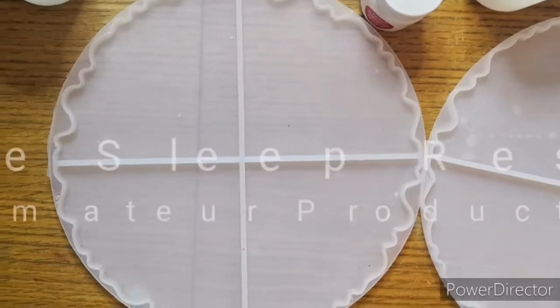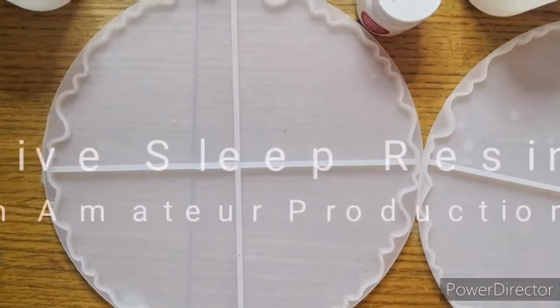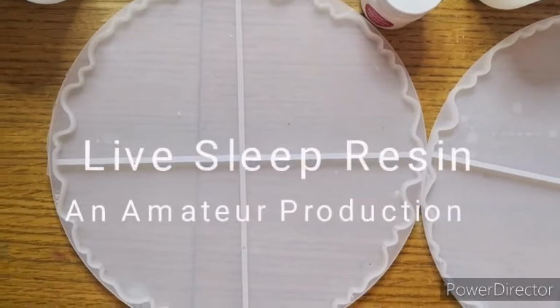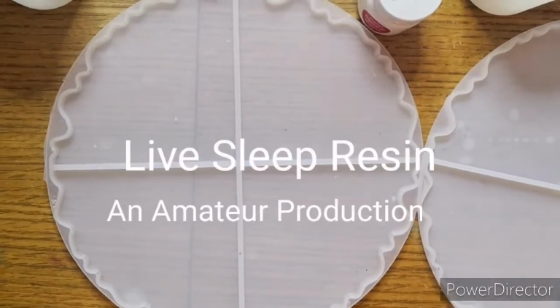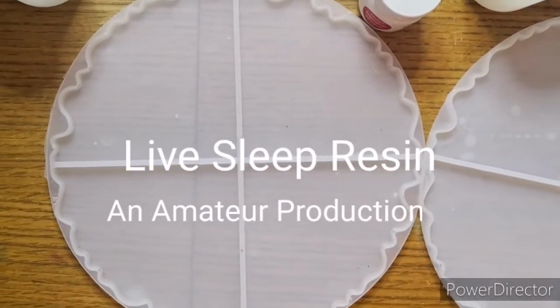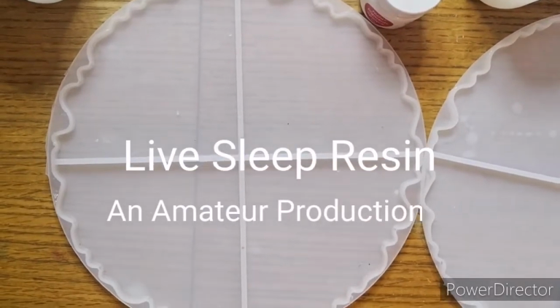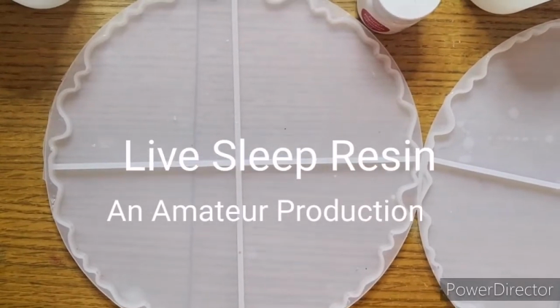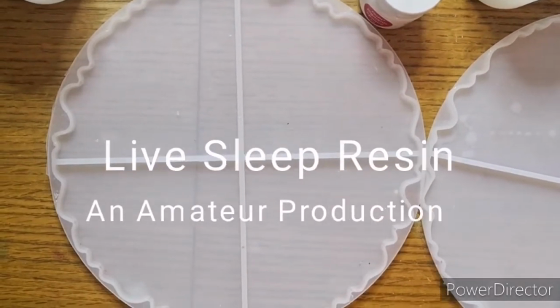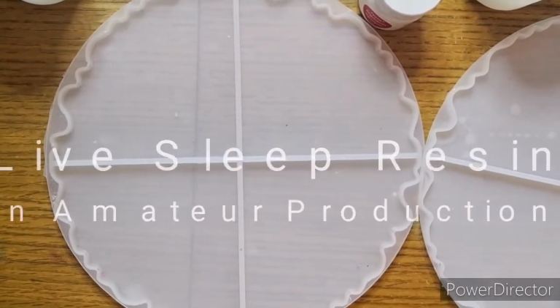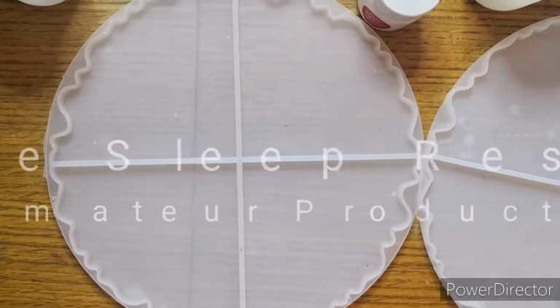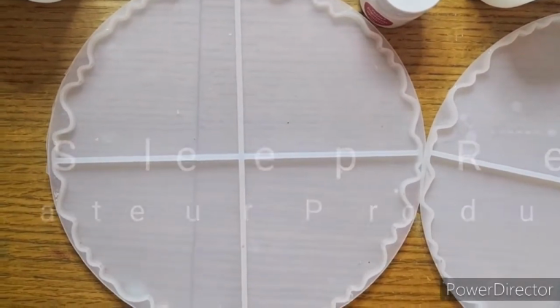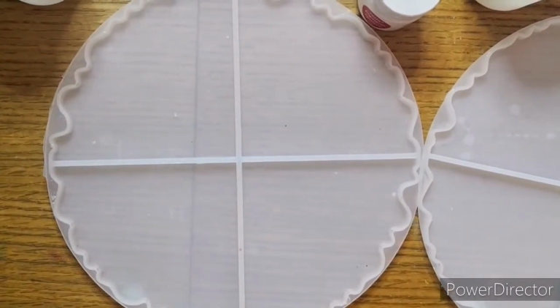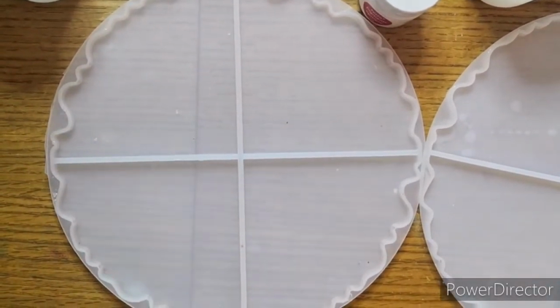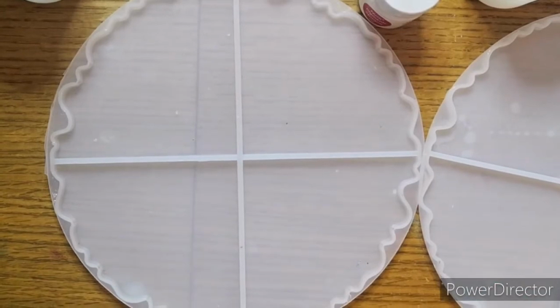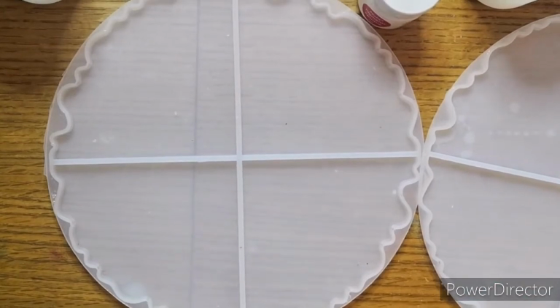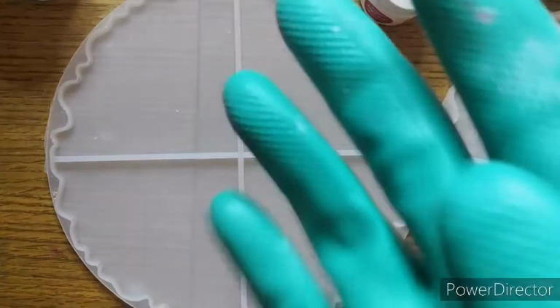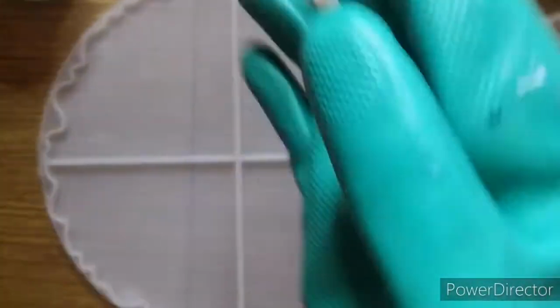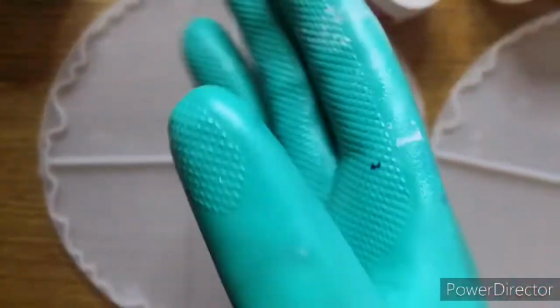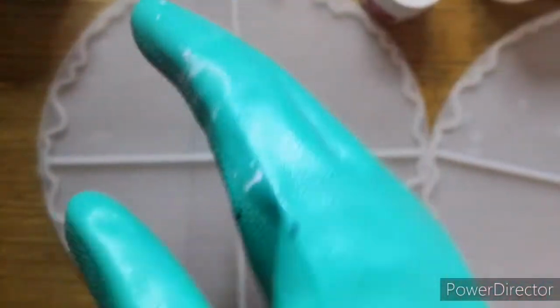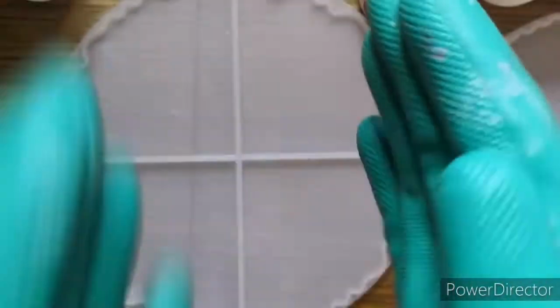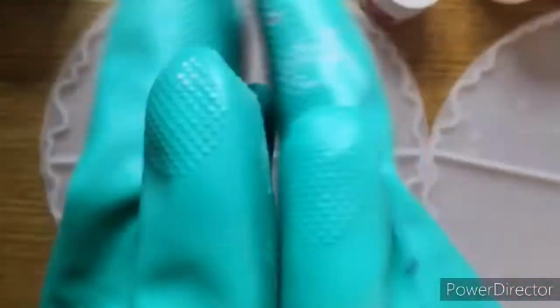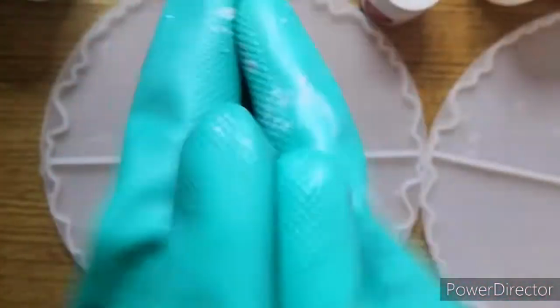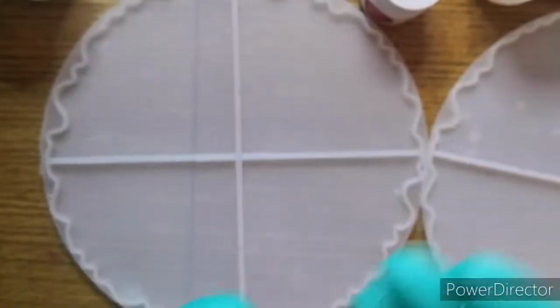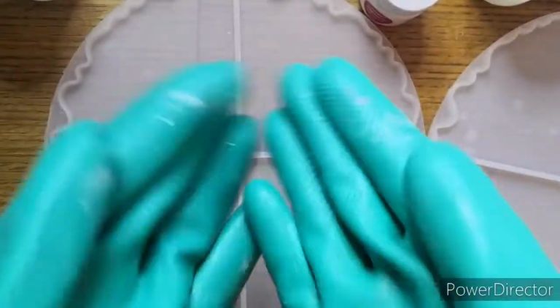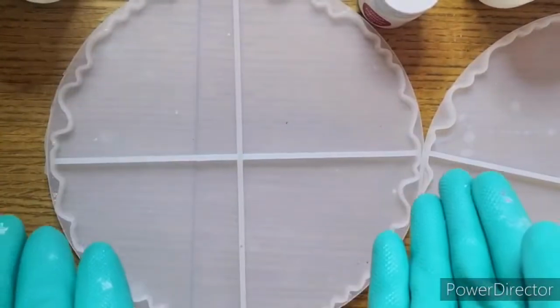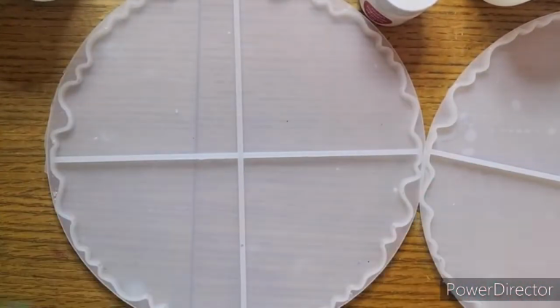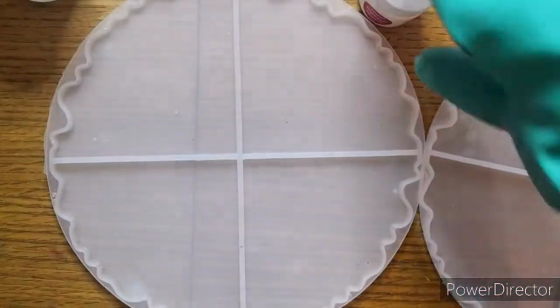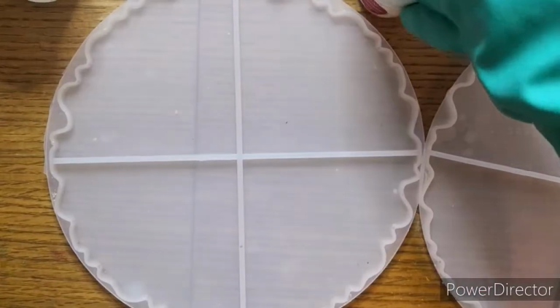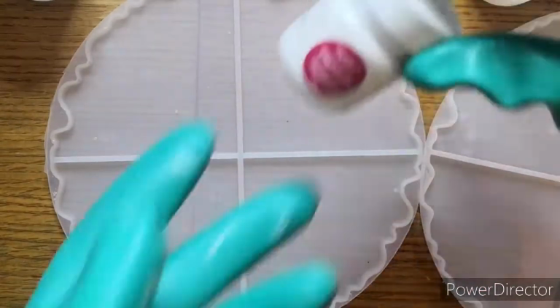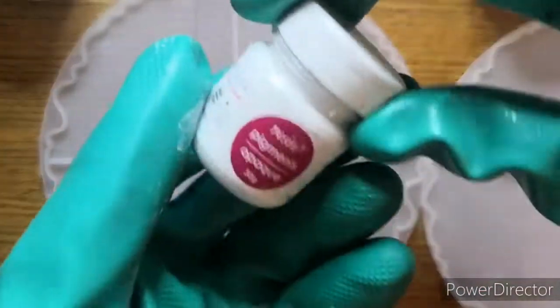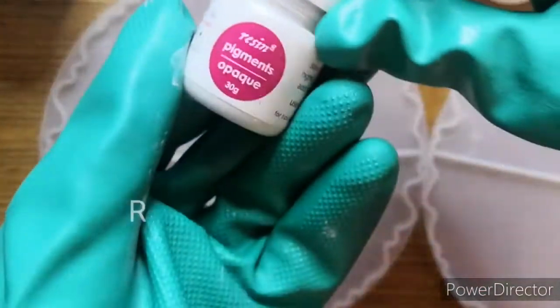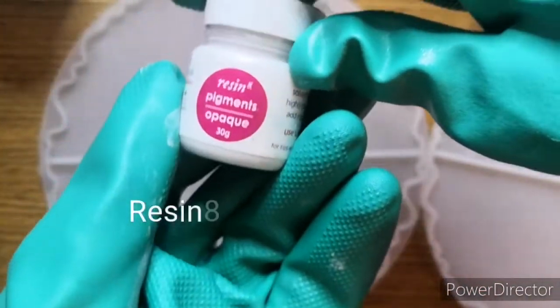Well, hello there, it's Liveseap Resin. Thank you so much for joining me. This is the third time that I'm actually doing this voiceover as I keep on pressing the wrong button, so I'm hoping you're going to hear this this time.